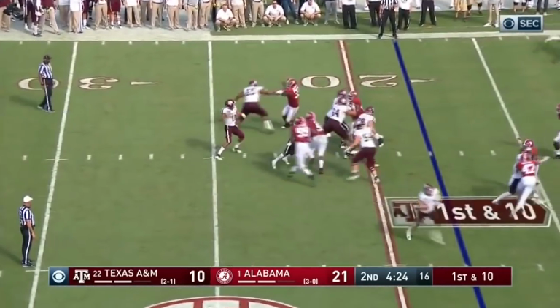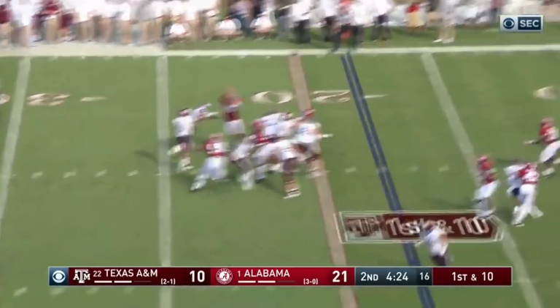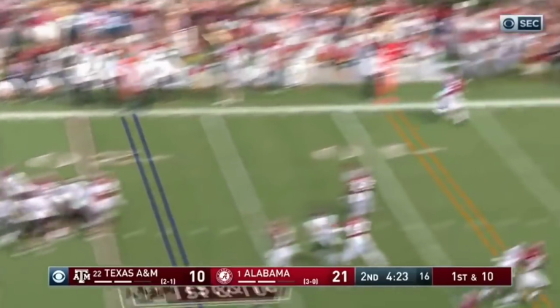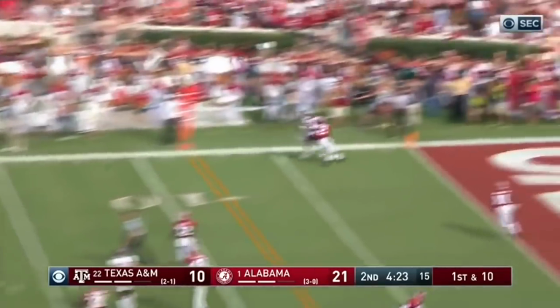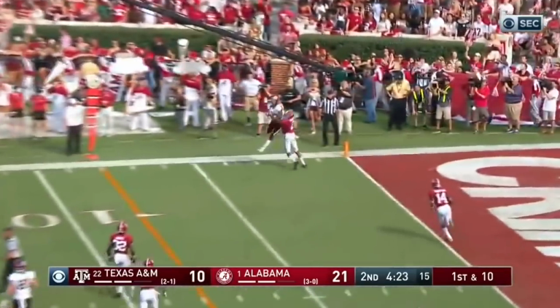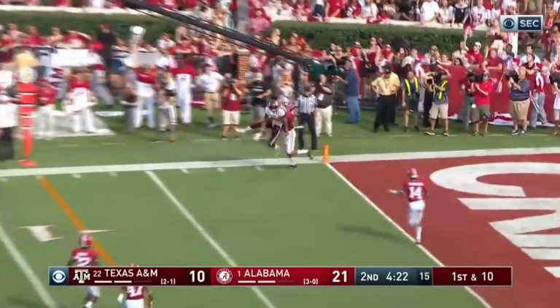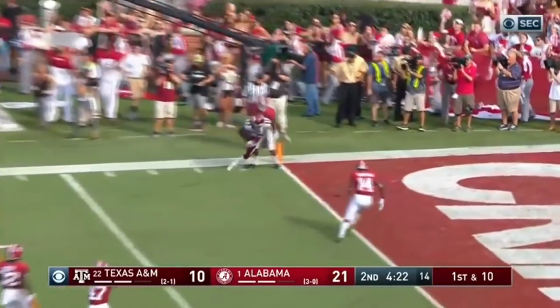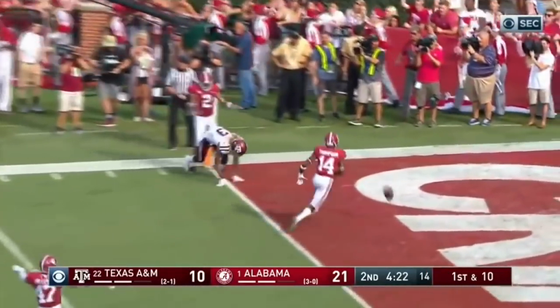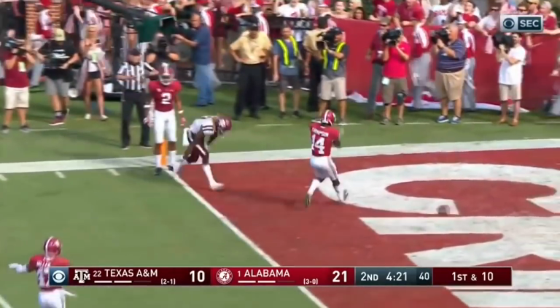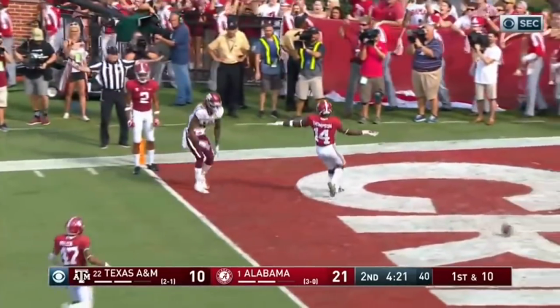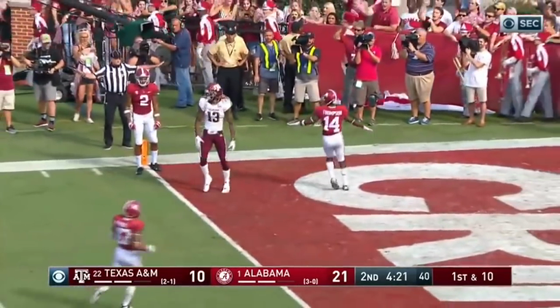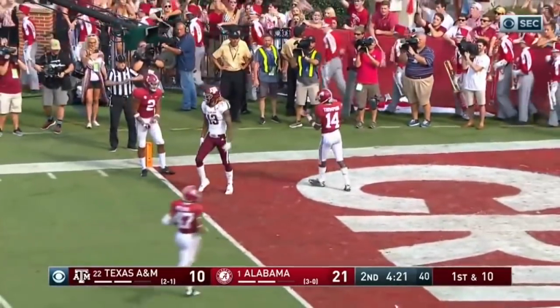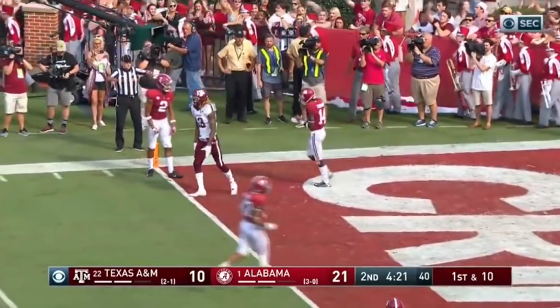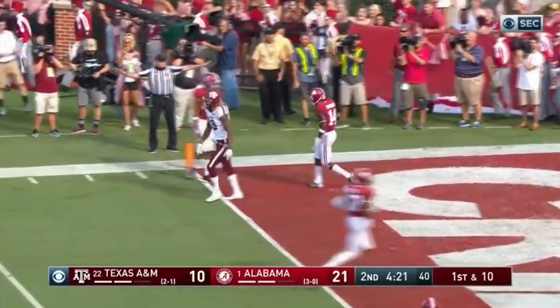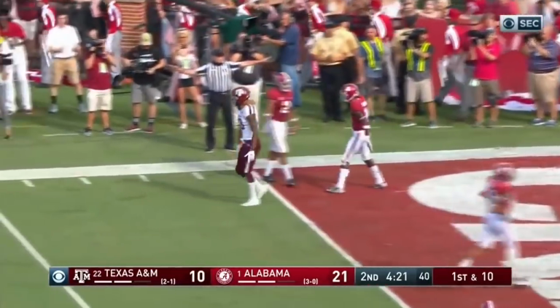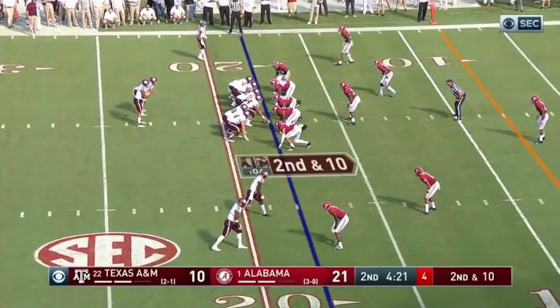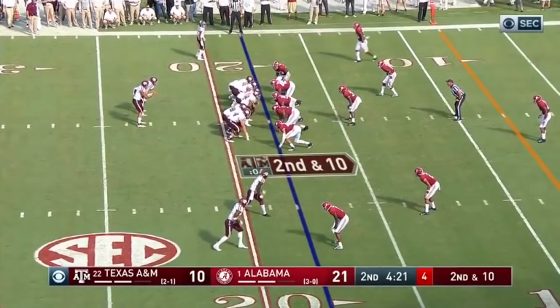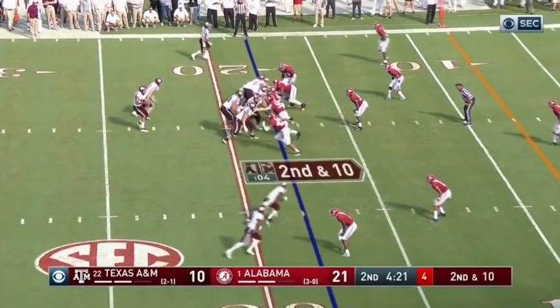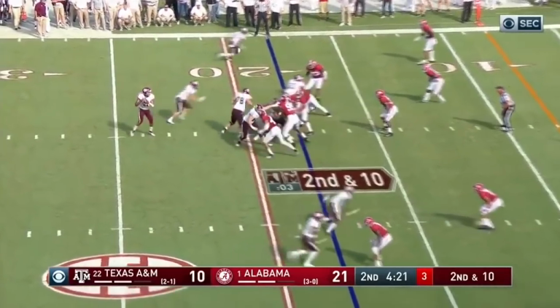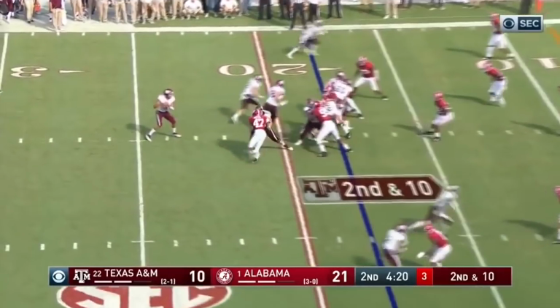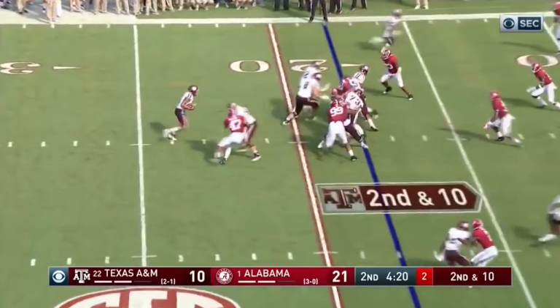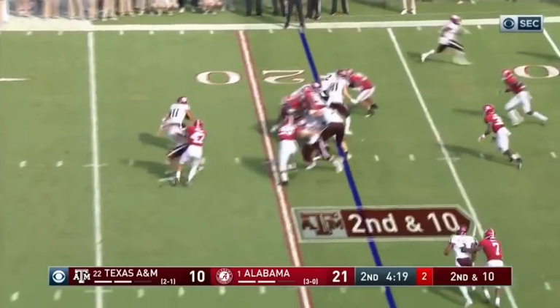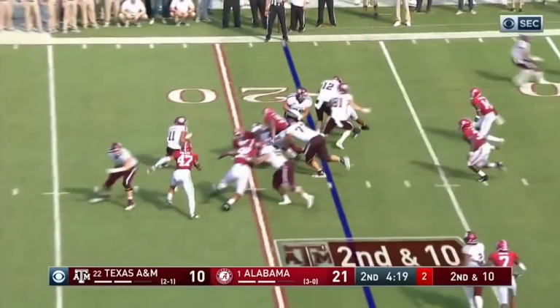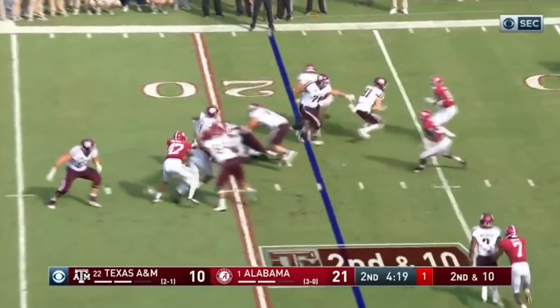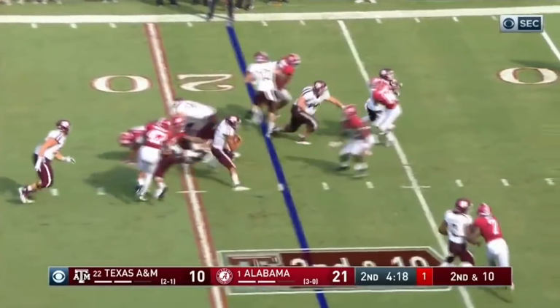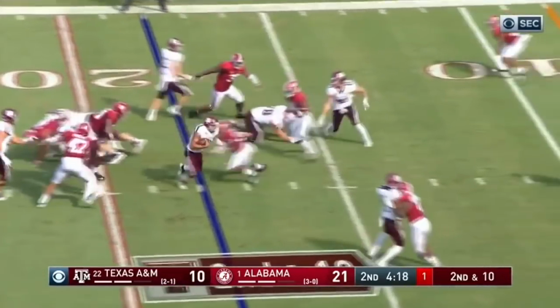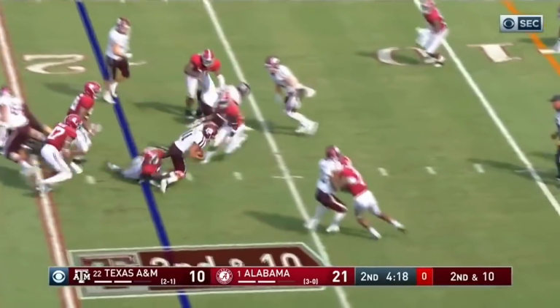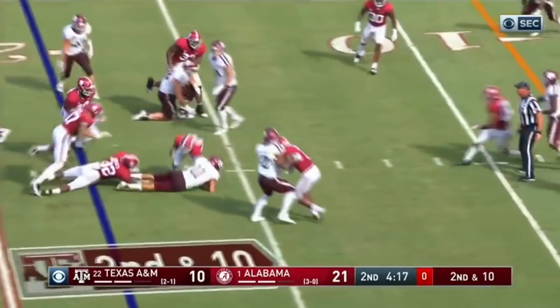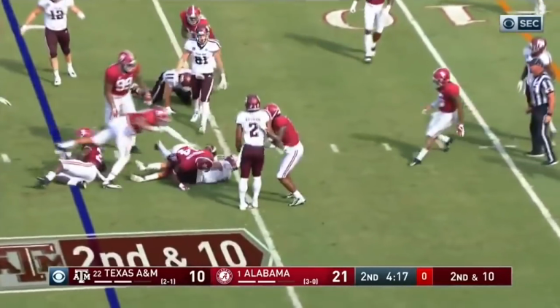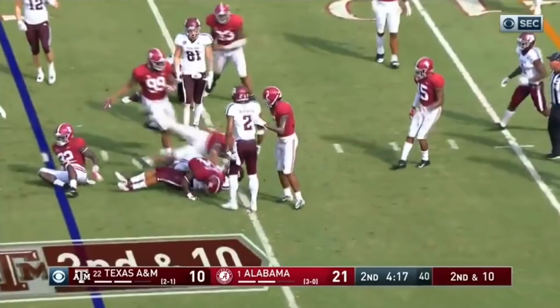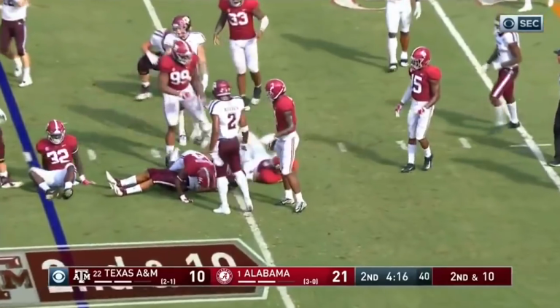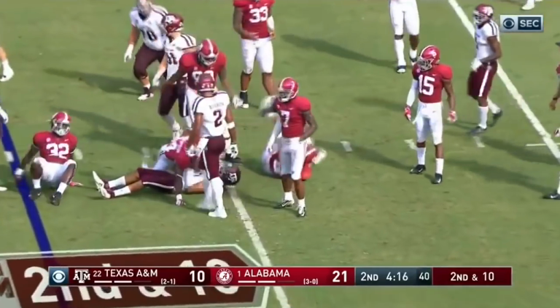Play fake. They're going for Kendrick Rogers. Incomplete, broken up. Quarterback draw again. This time it only got a couple.